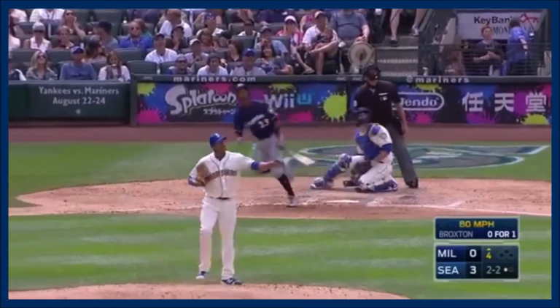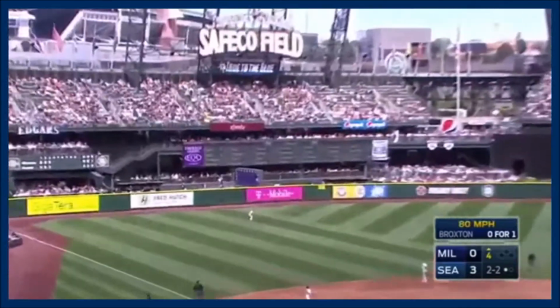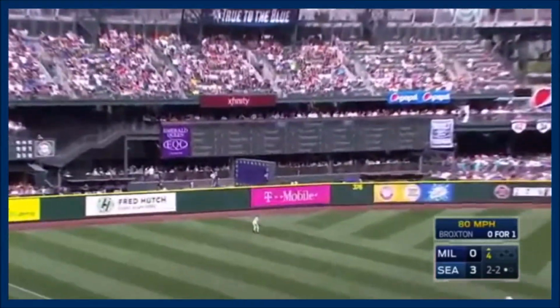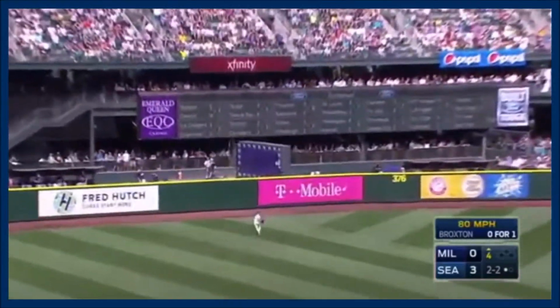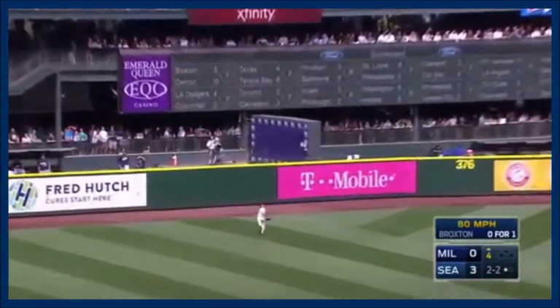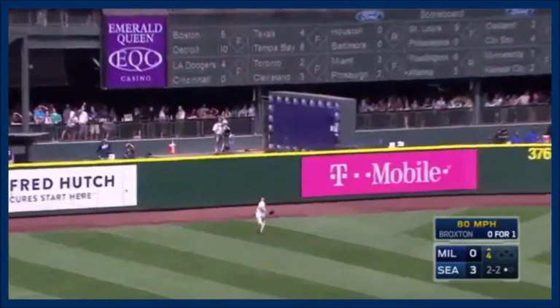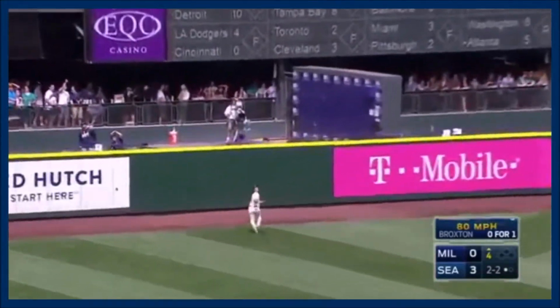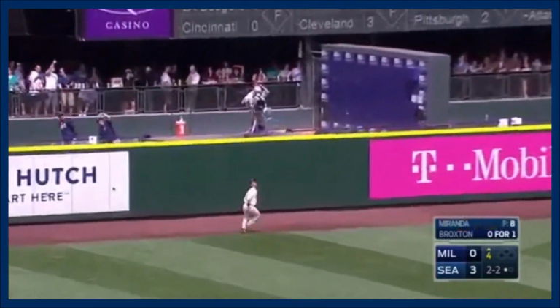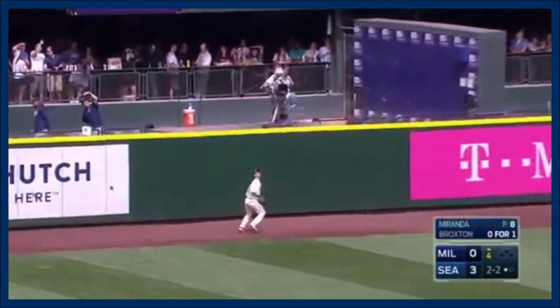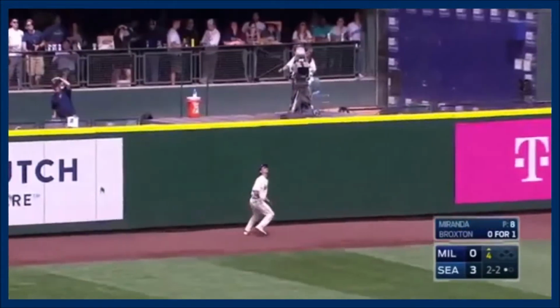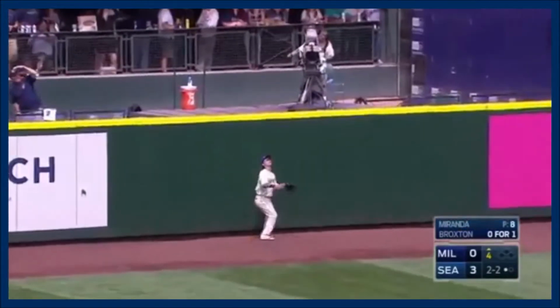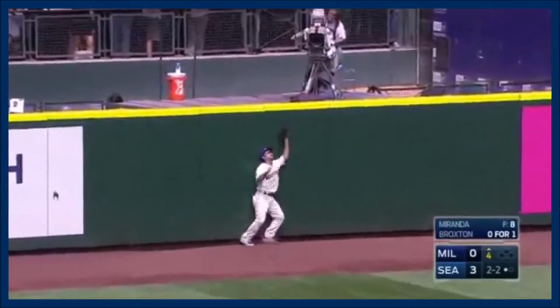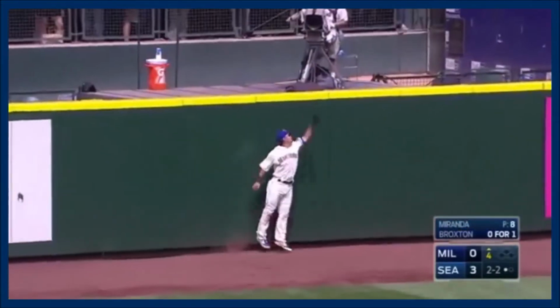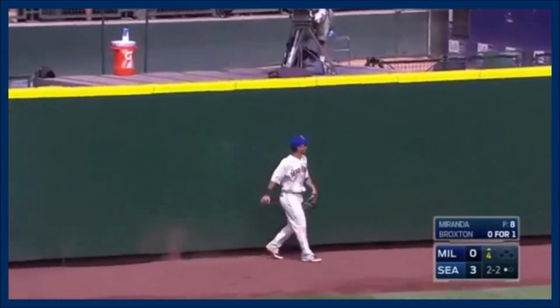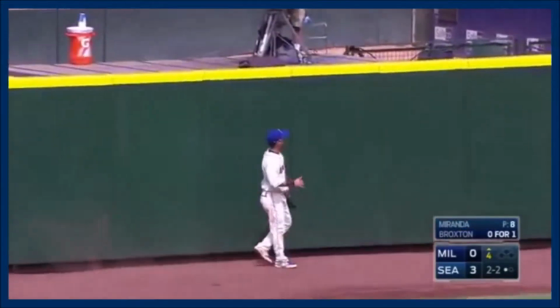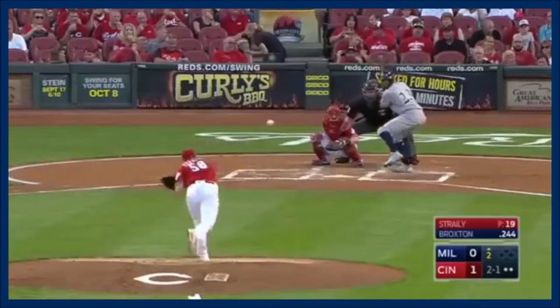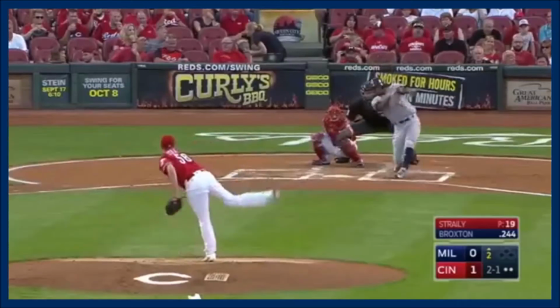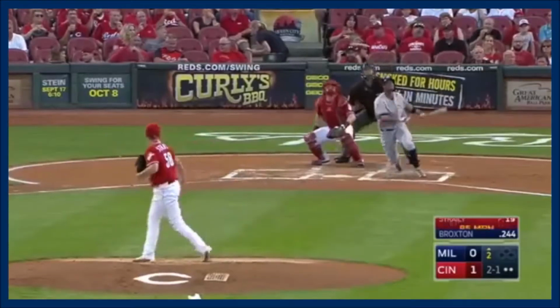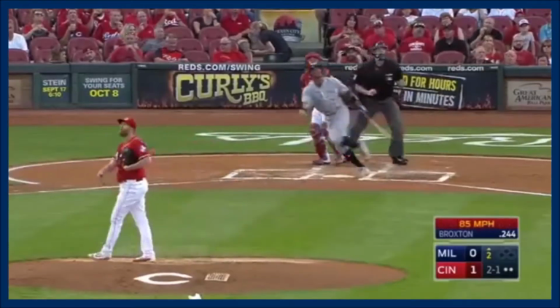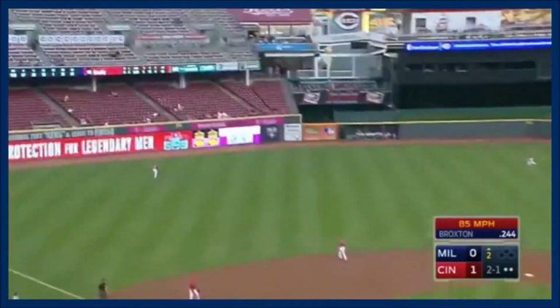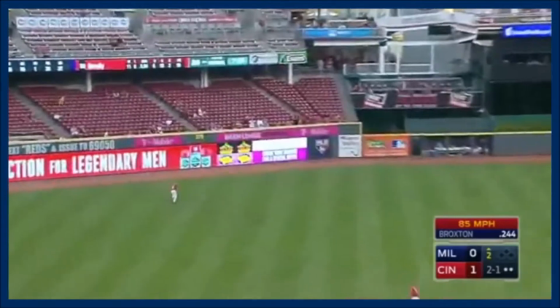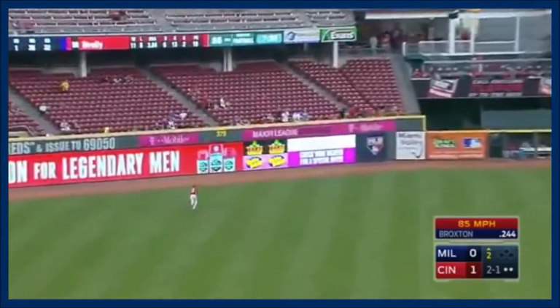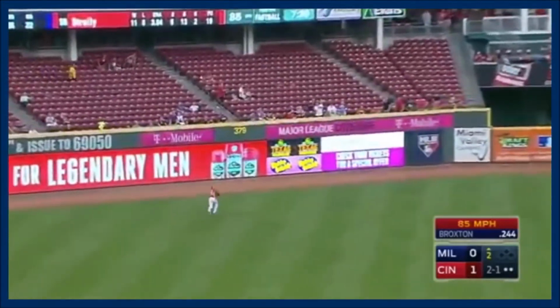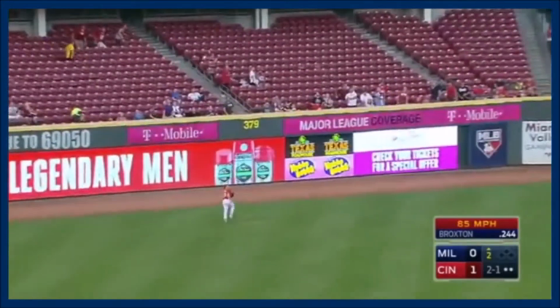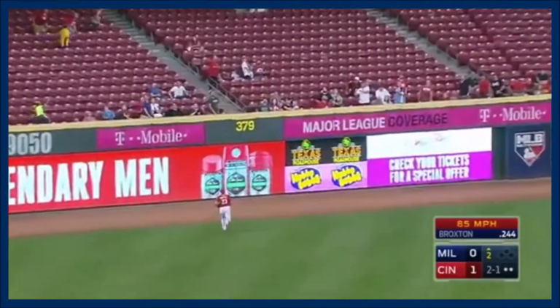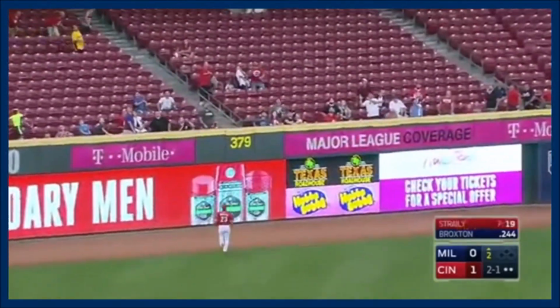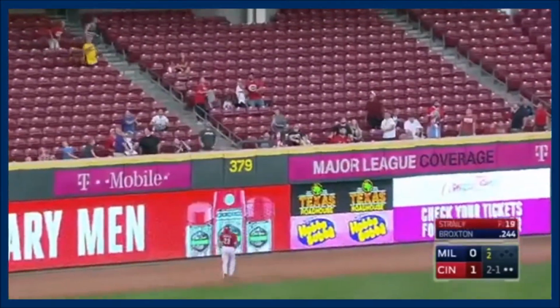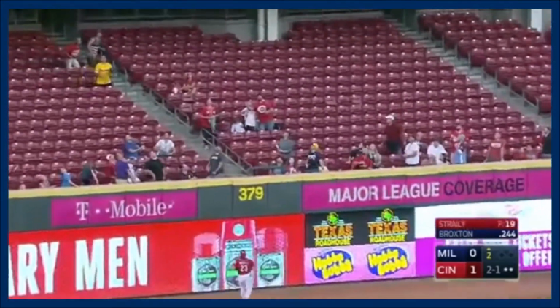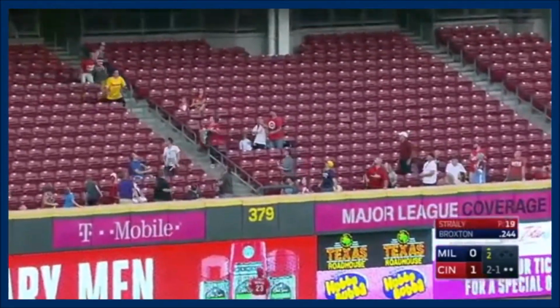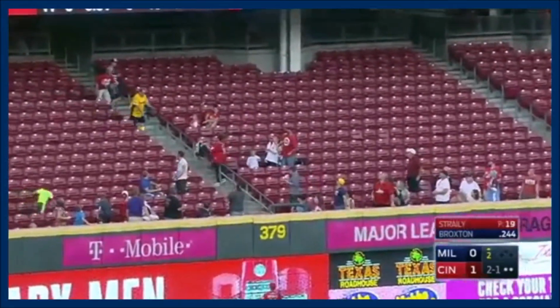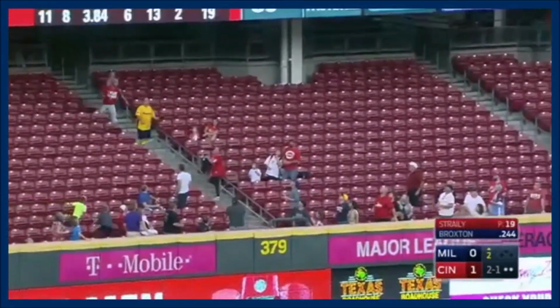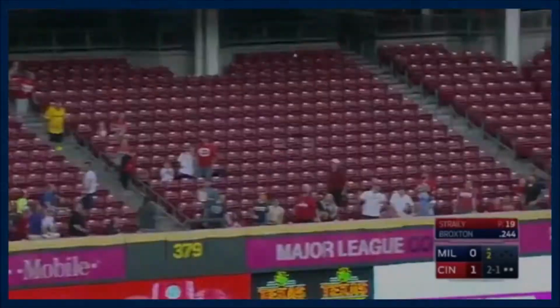Broxton to left. Aoki going back to the warning track, to the wall, and he leaps. Broxton sends that one into deep left. That's got some carry, and it is going to fly out of here.